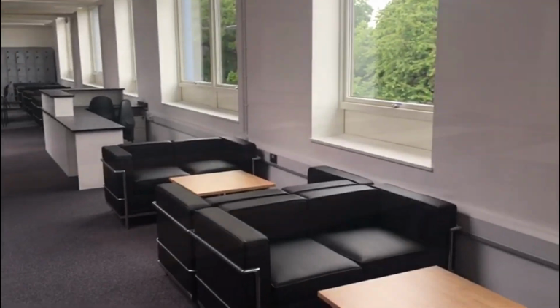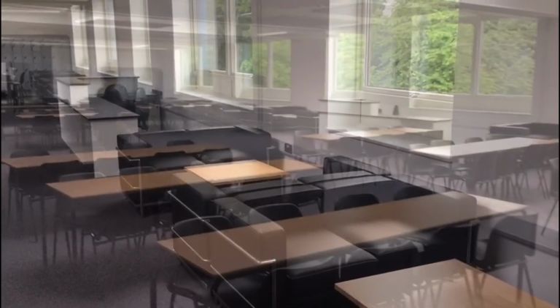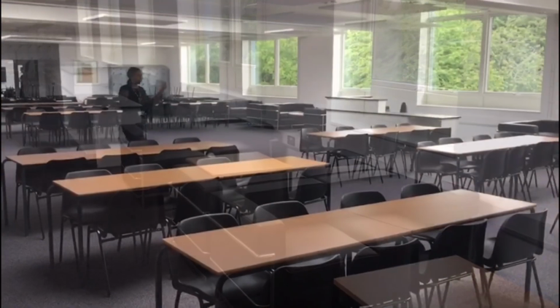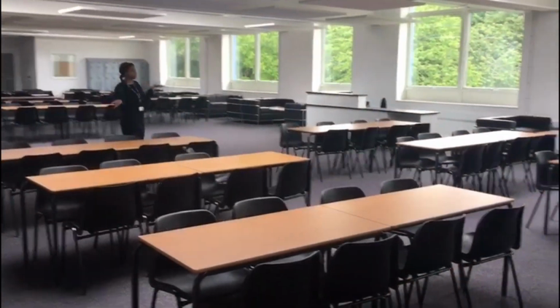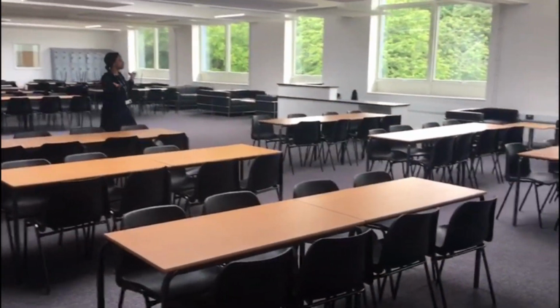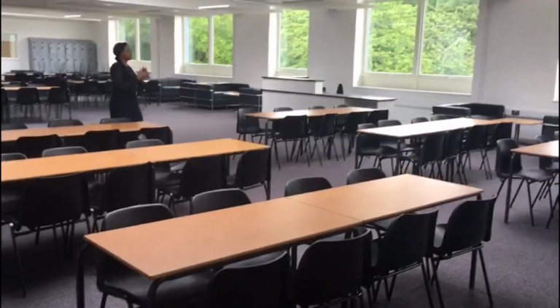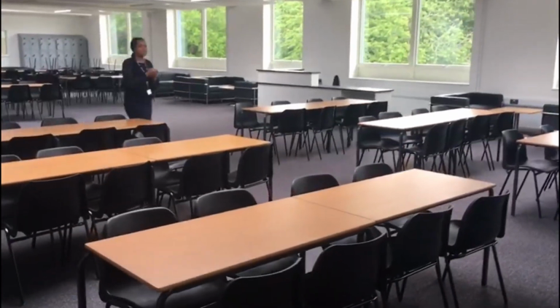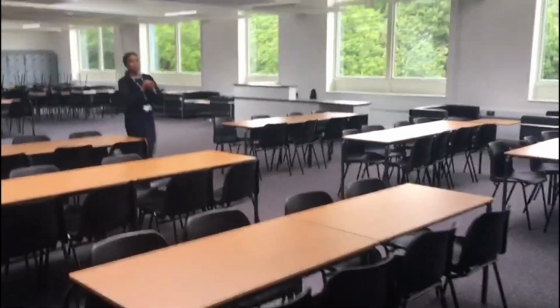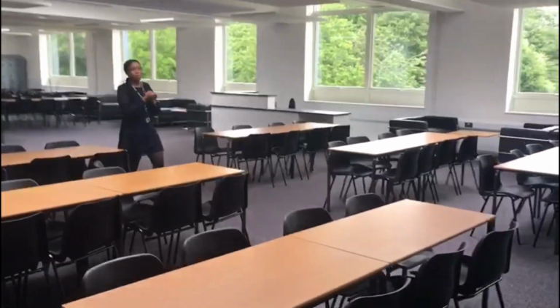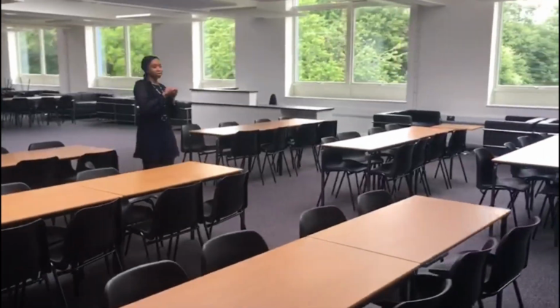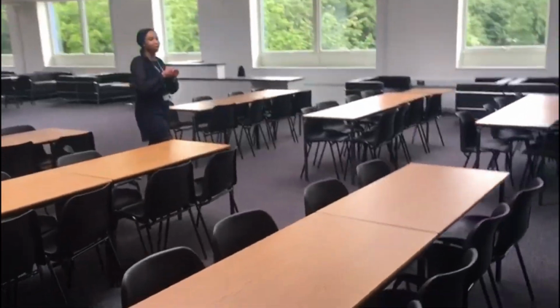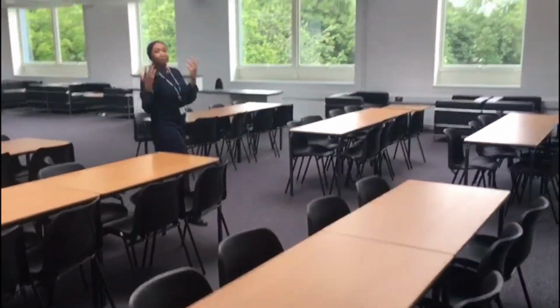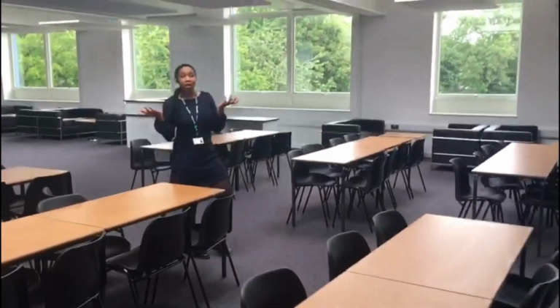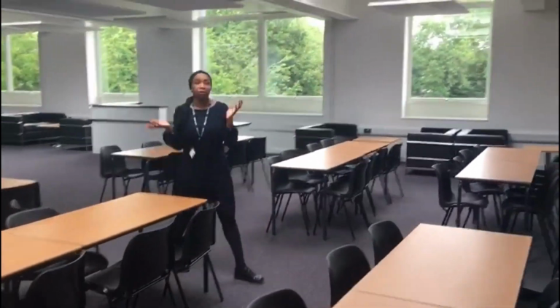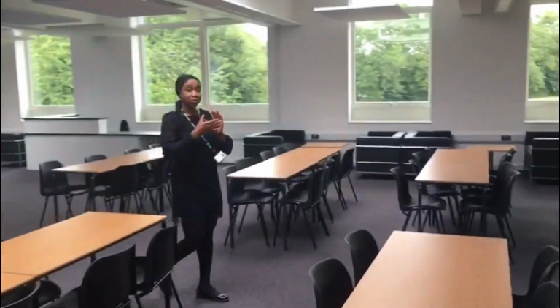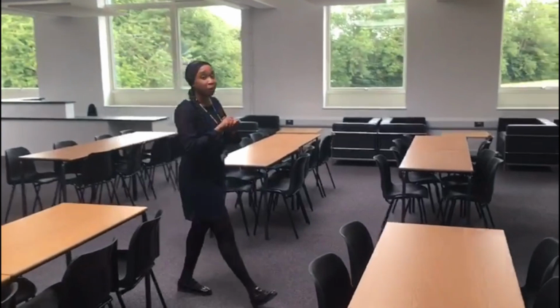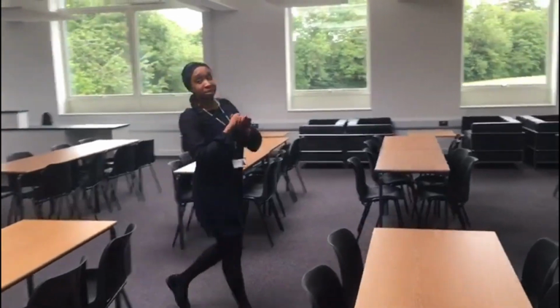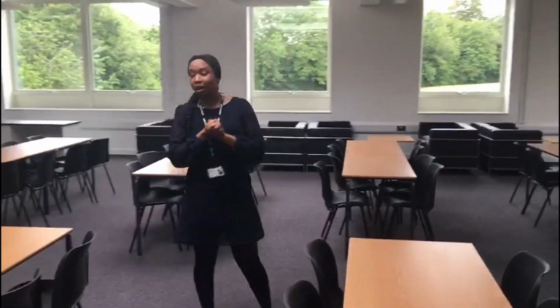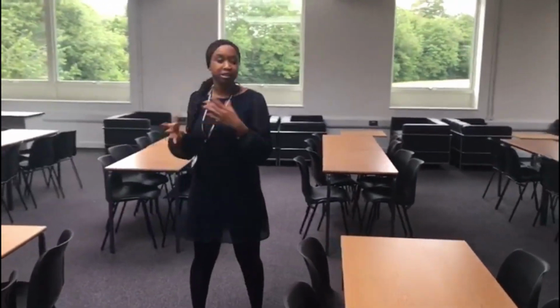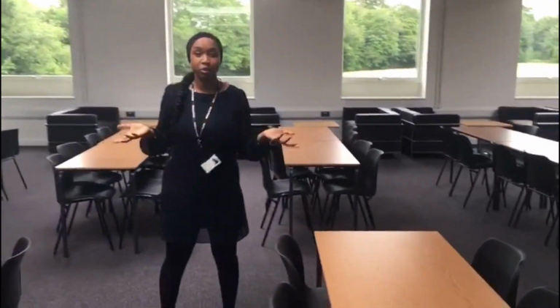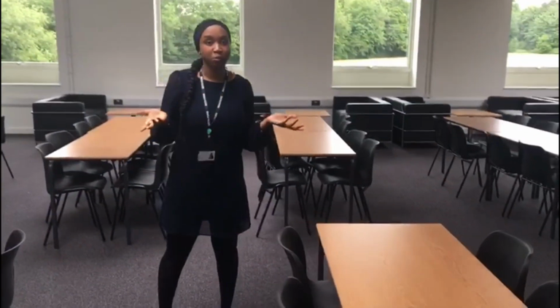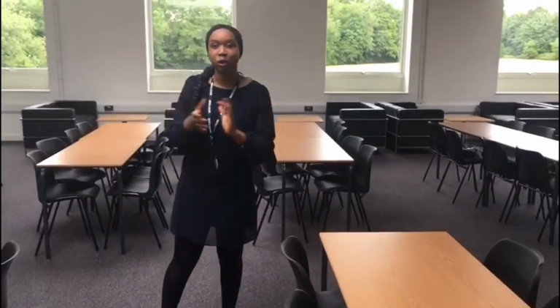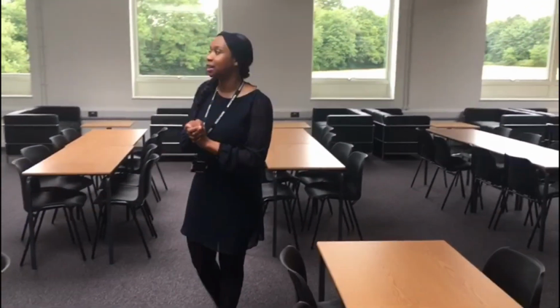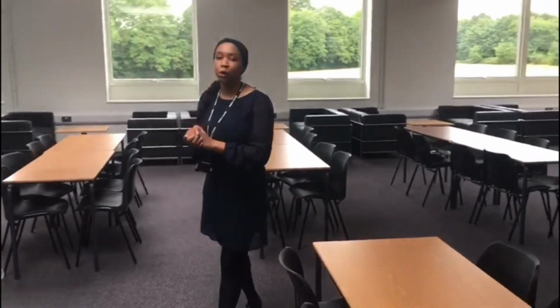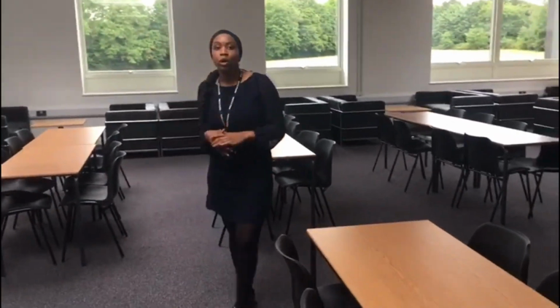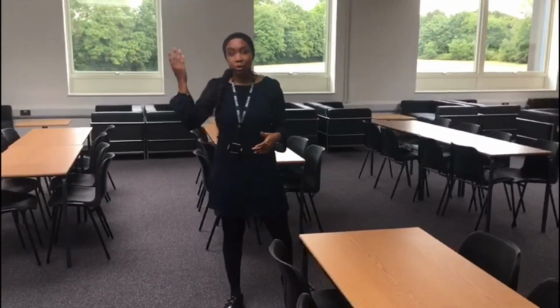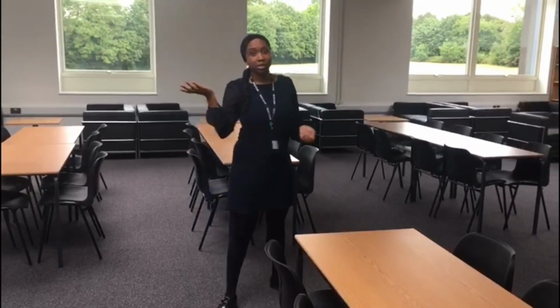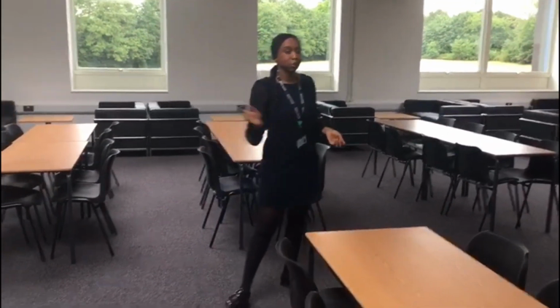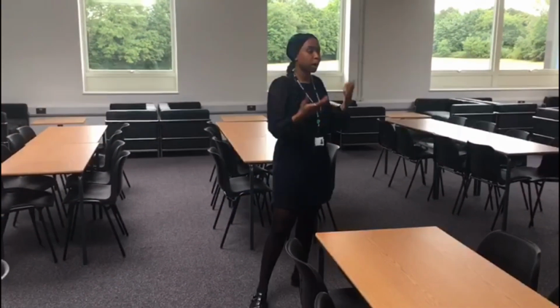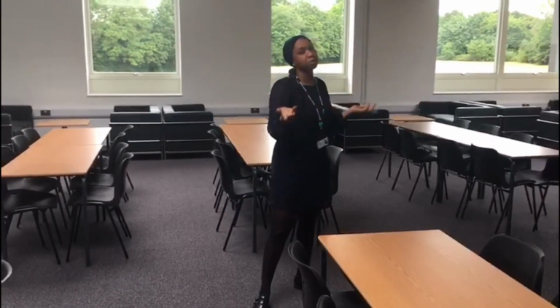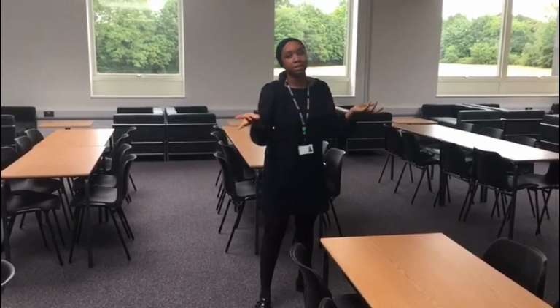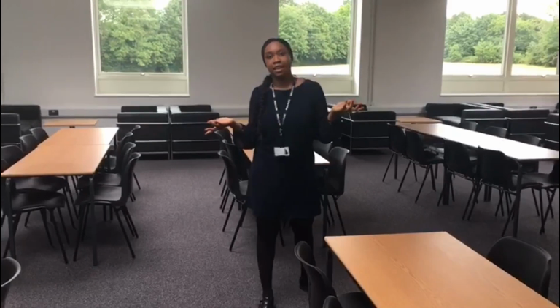This is your library. This is where you will go to learn about famous books, sit down and do some free work, and once you get to sixth form you will have some lessons in here.